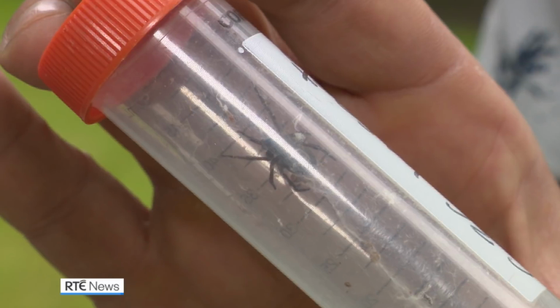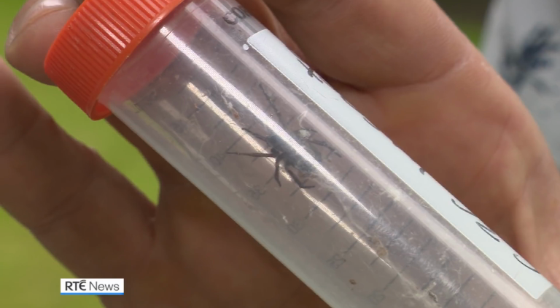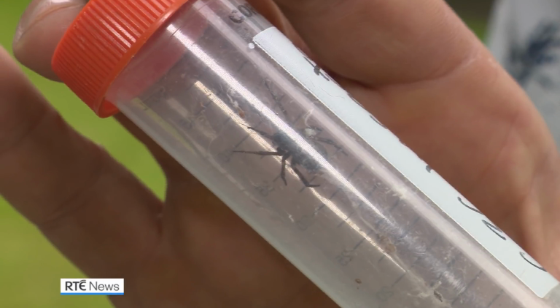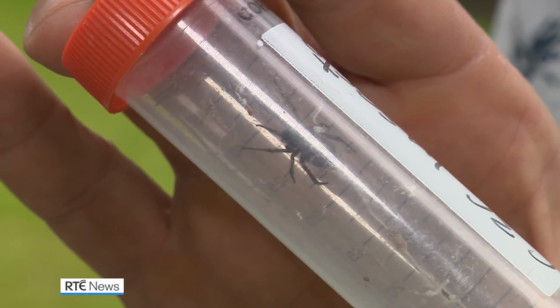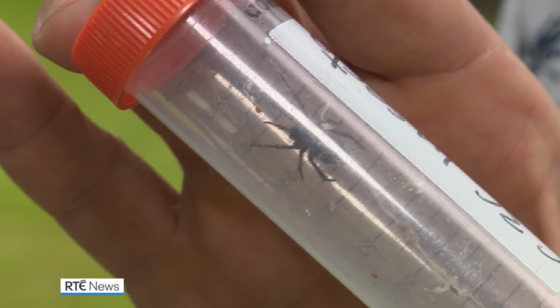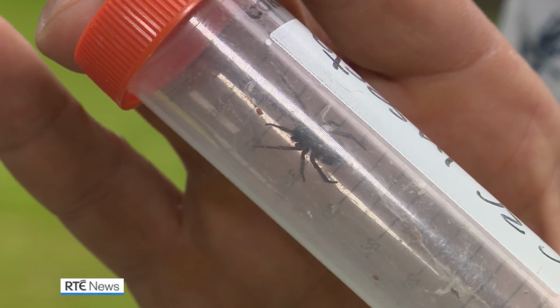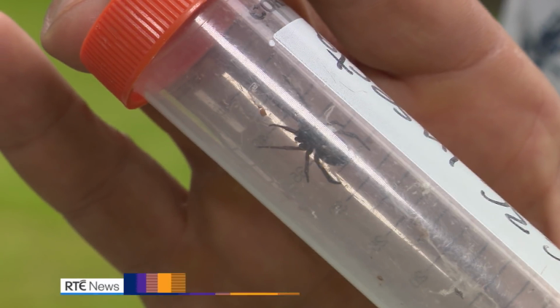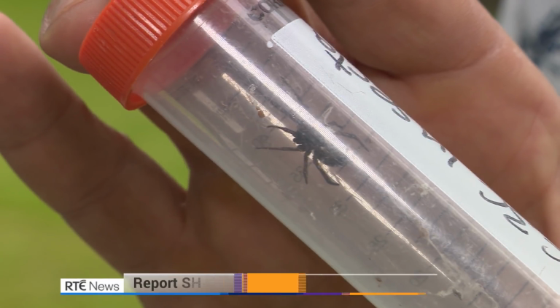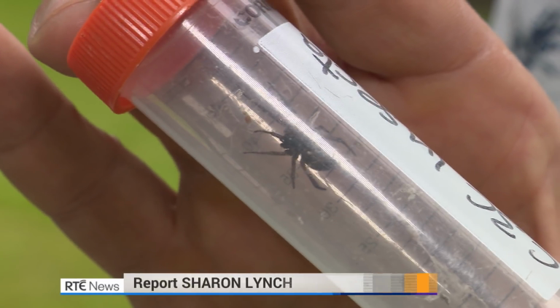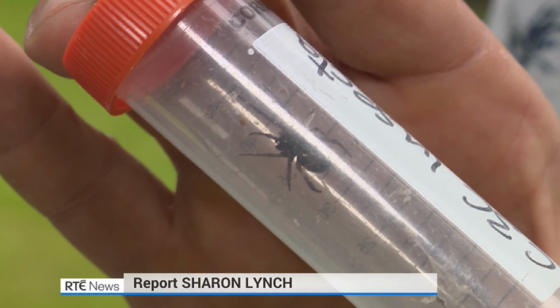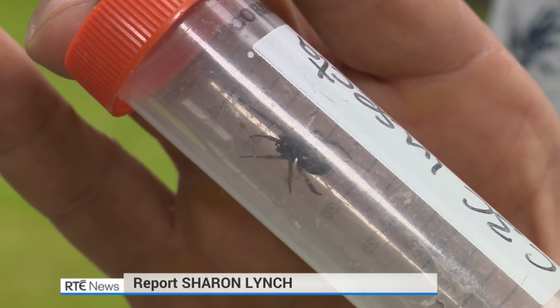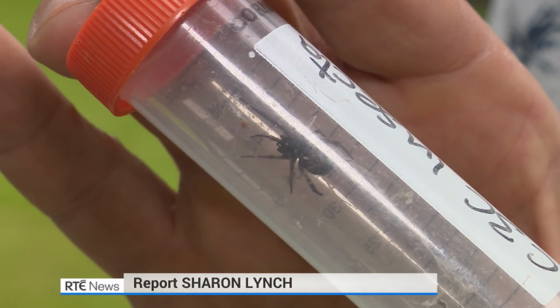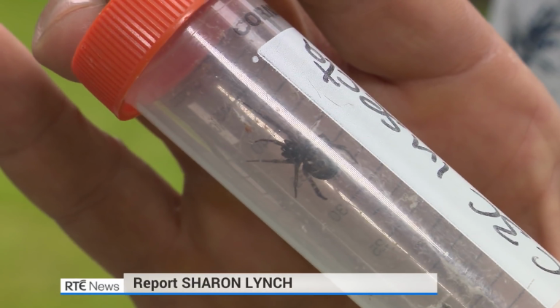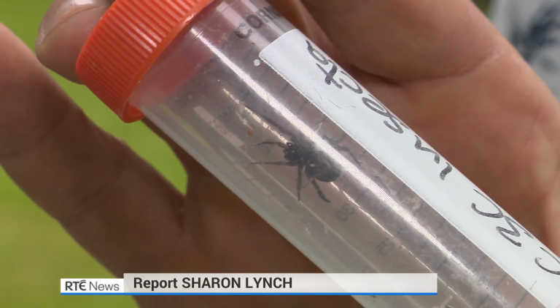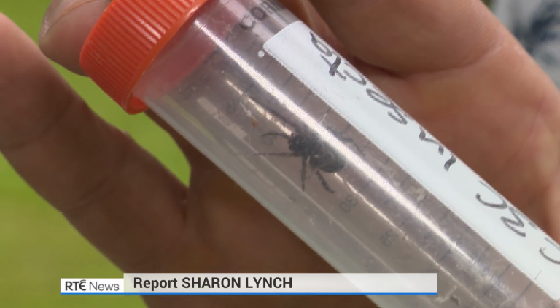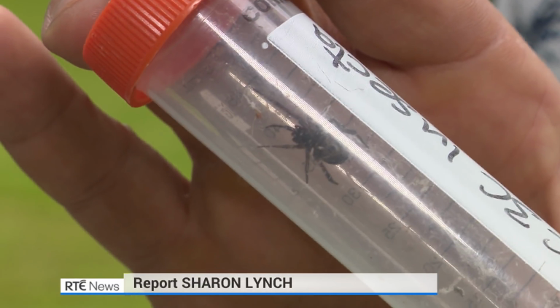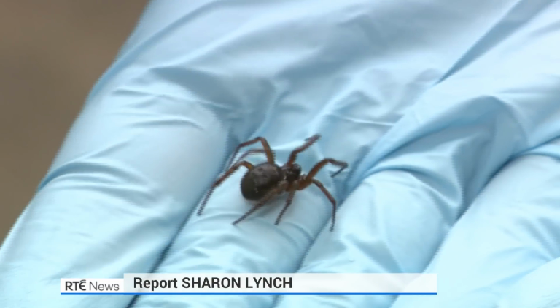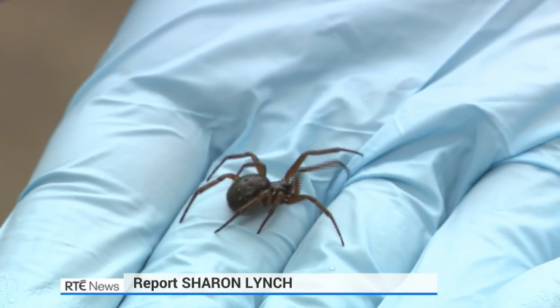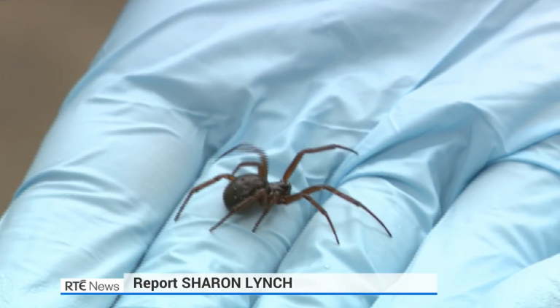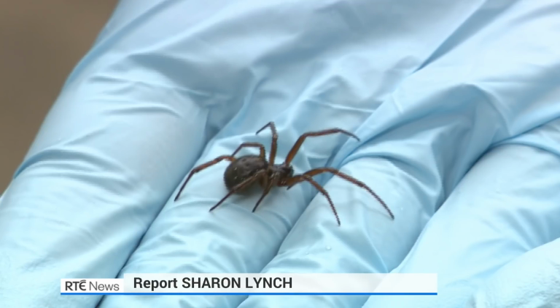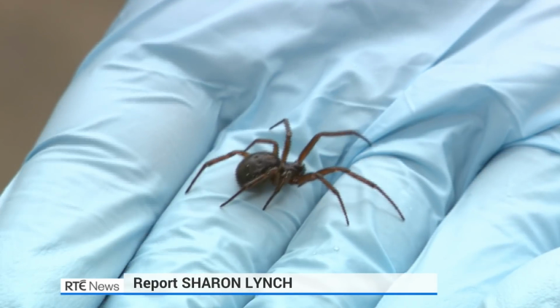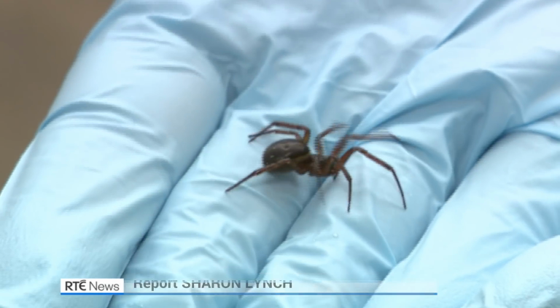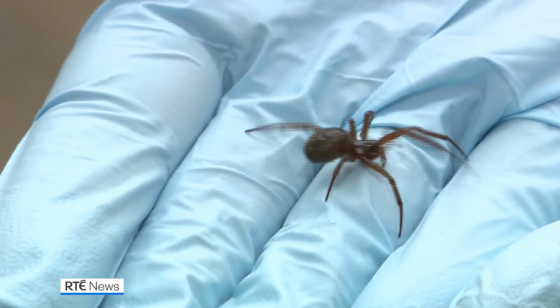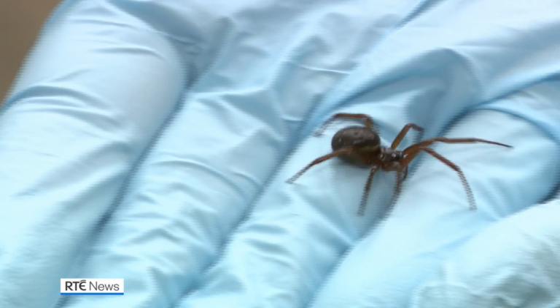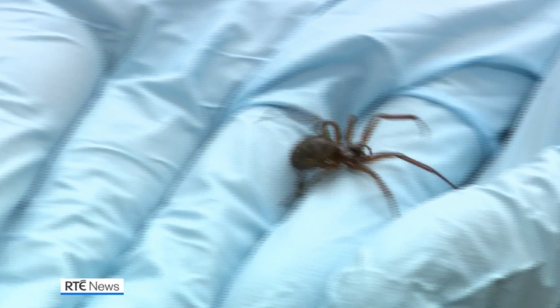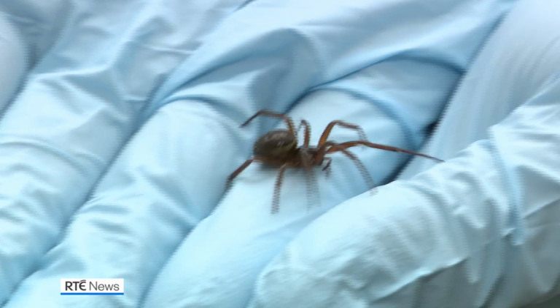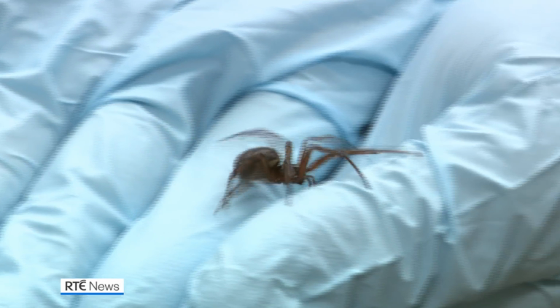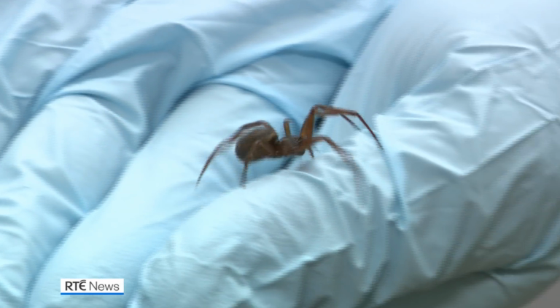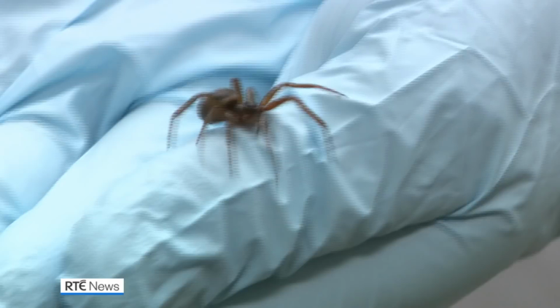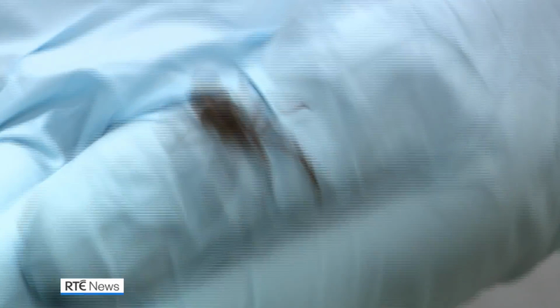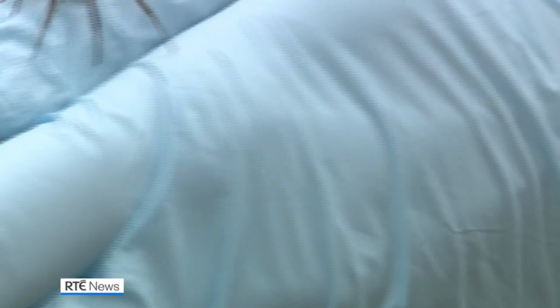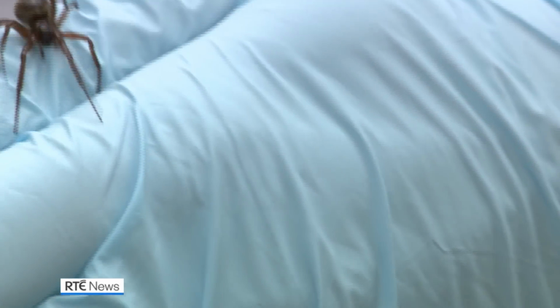There's nothing itsy-bitsy about the Noble False Widow spider. Scientists now say bites from the species may require hospital treatment.